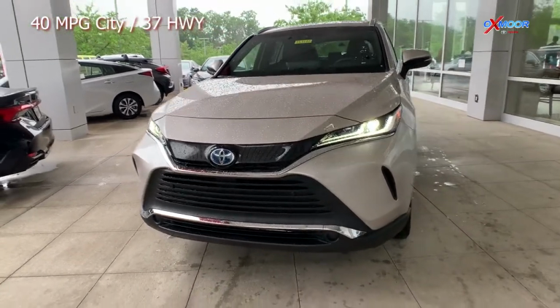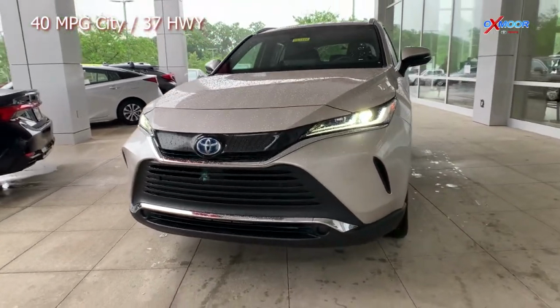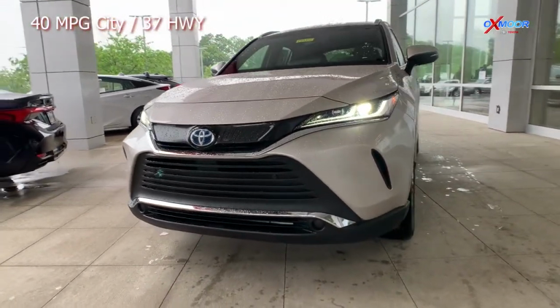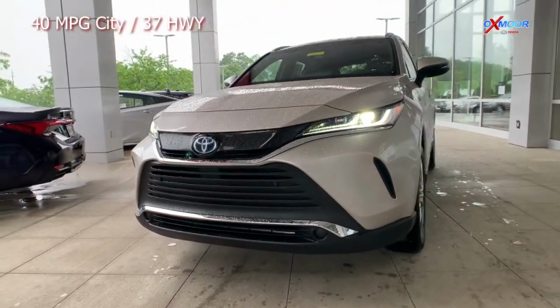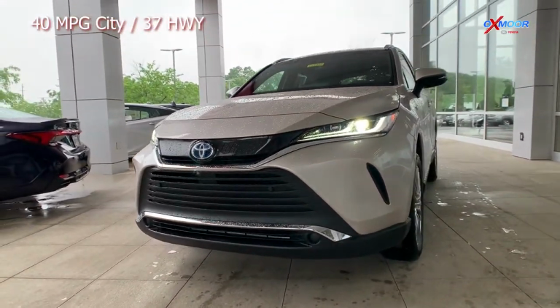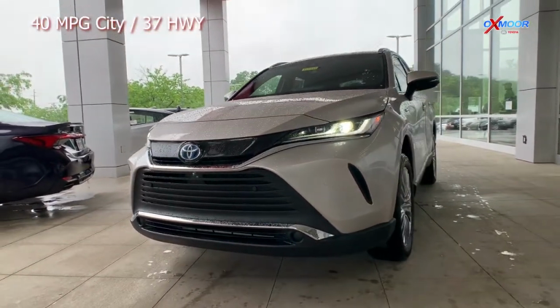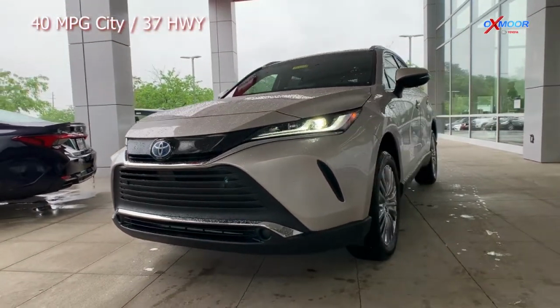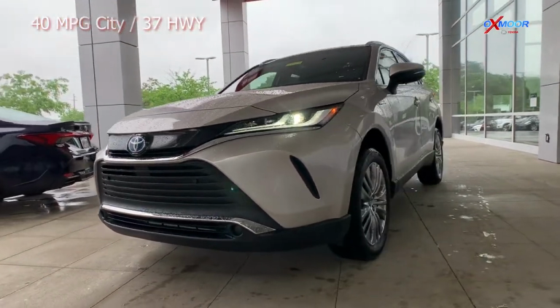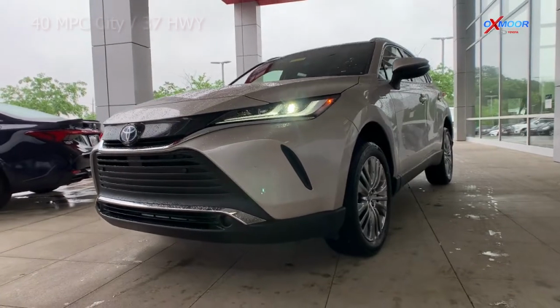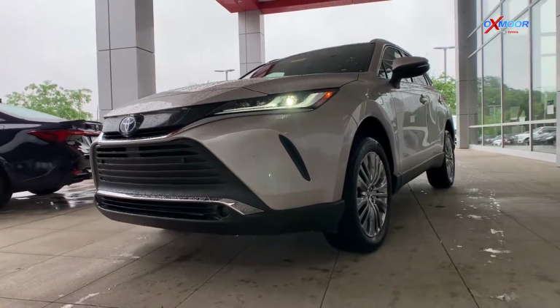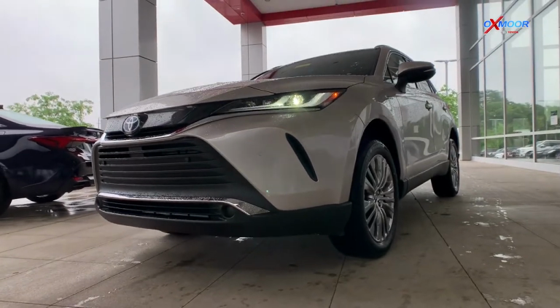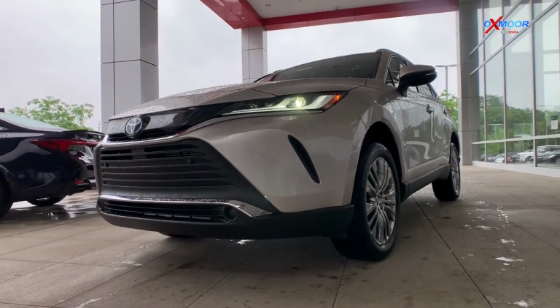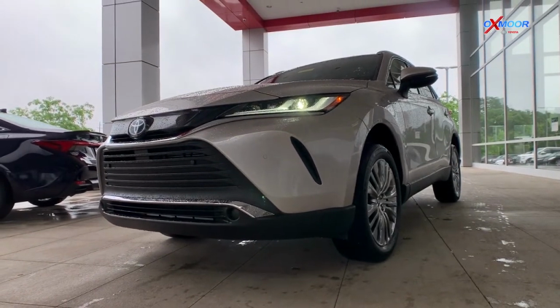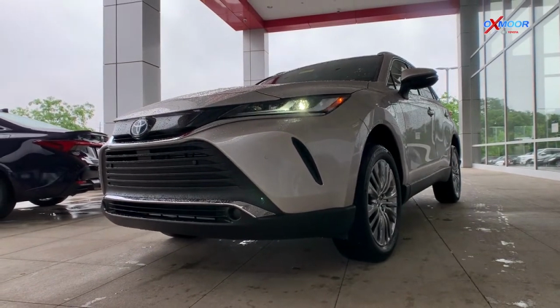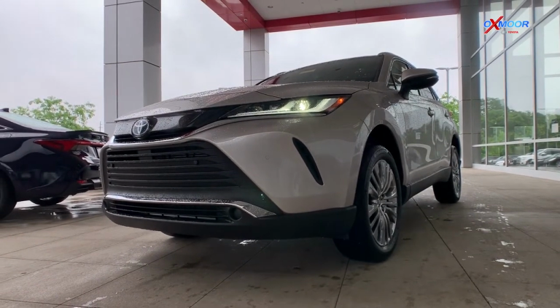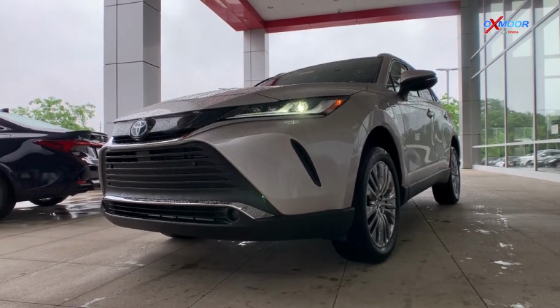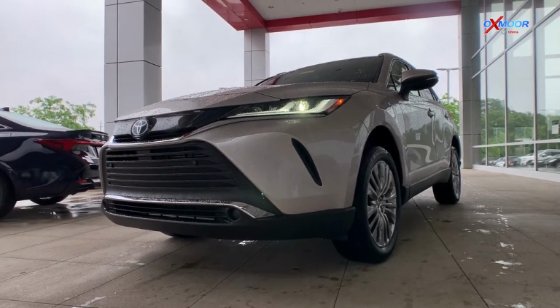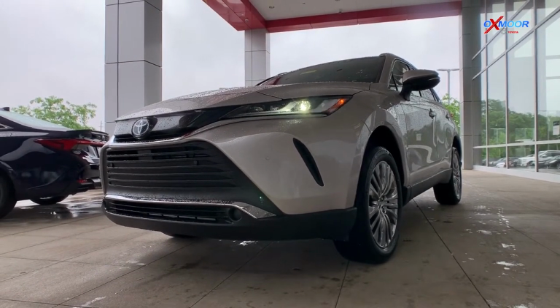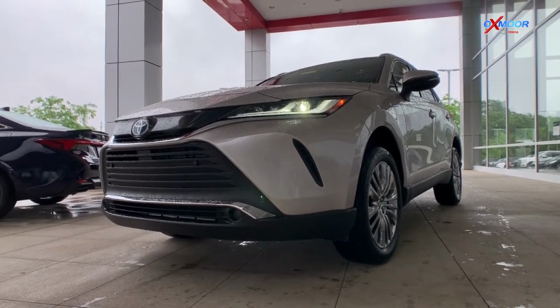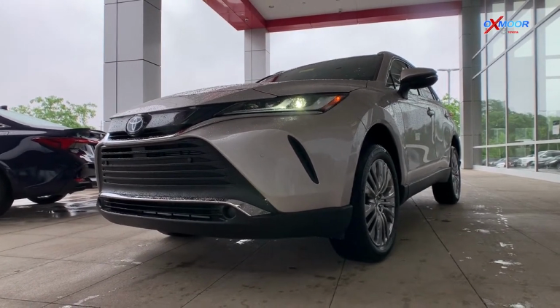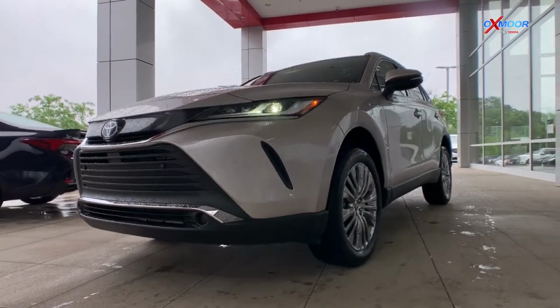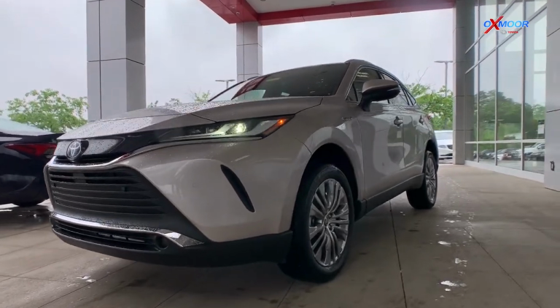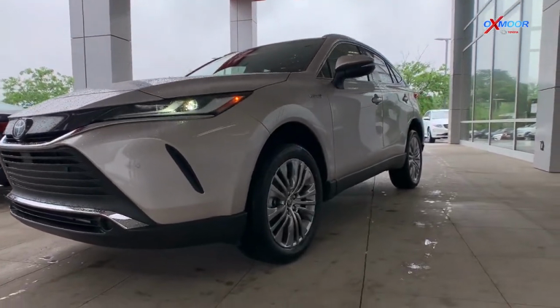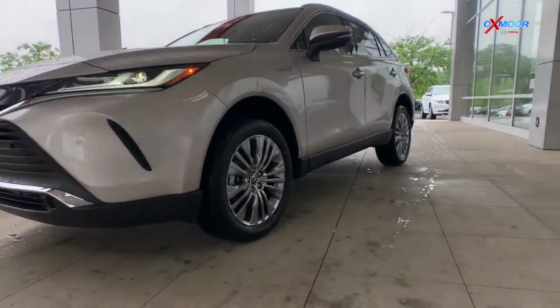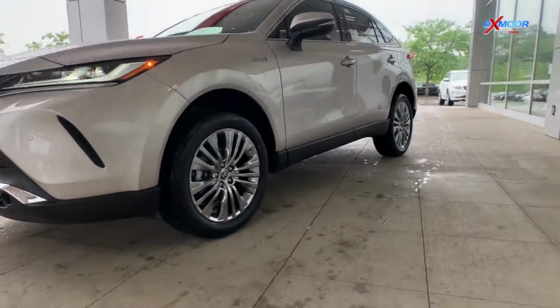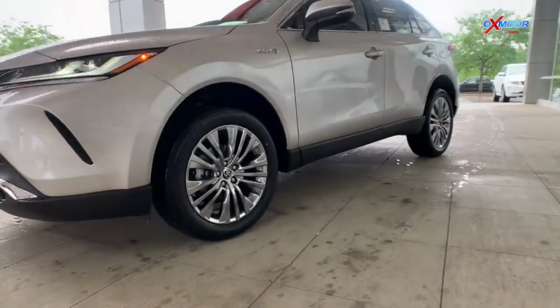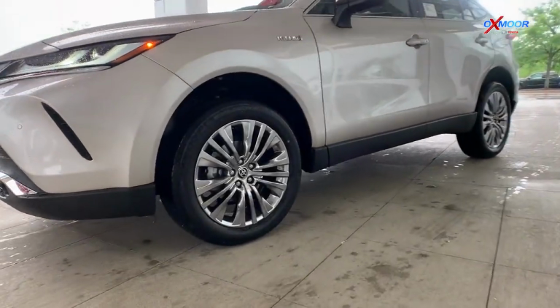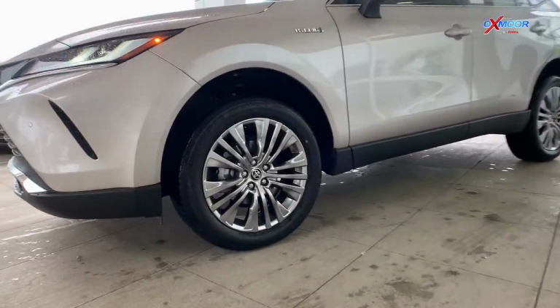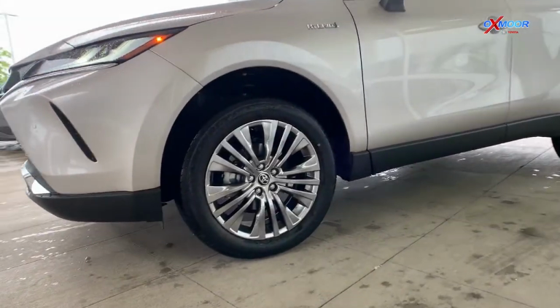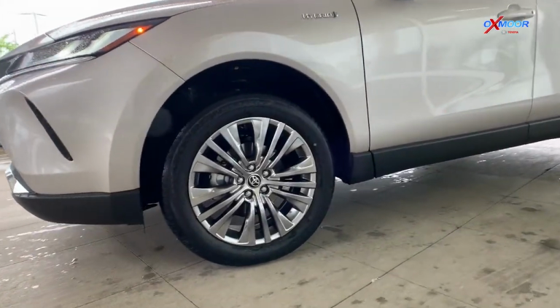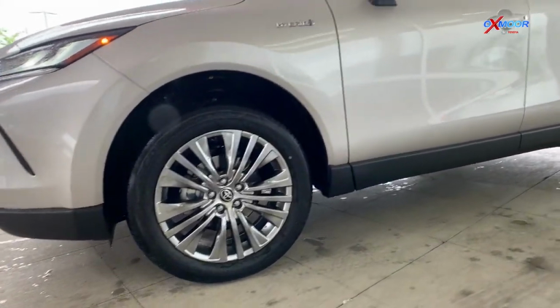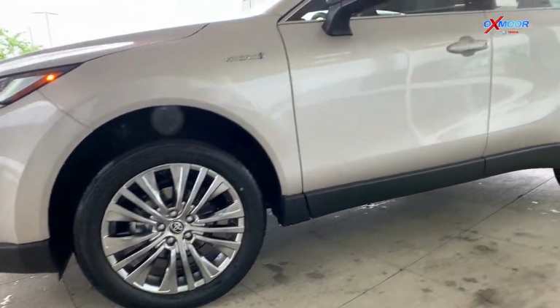This one that we're showing off here is going to be in the color titanium glow and it's going to come with those really nice LED projector headlights and the automatic high beams. Working around to the side, it's also going to be equipped with those 19-inch alloy wheels.